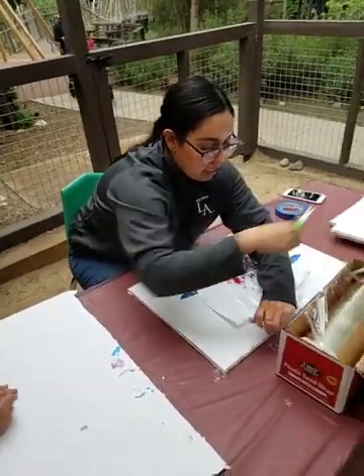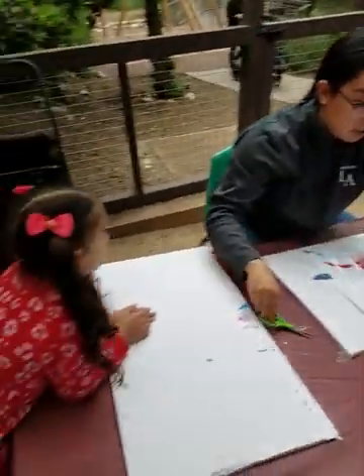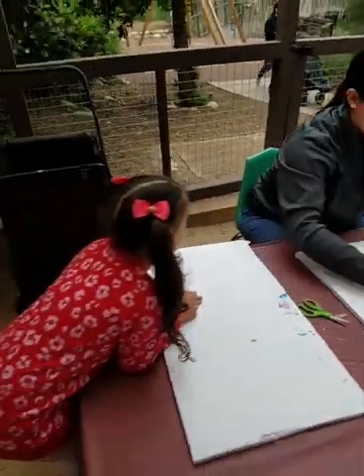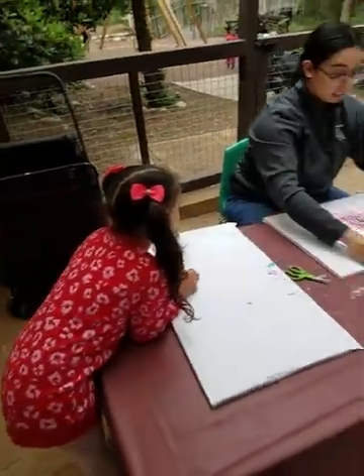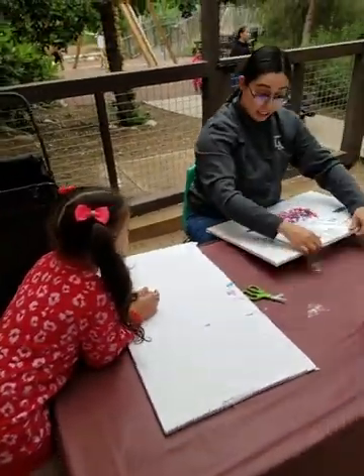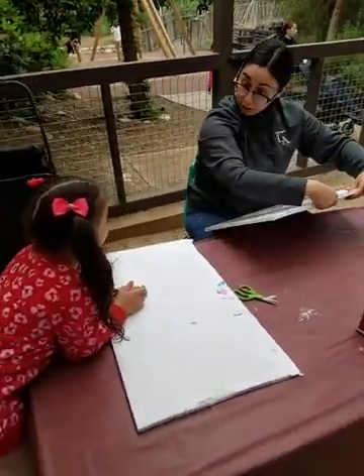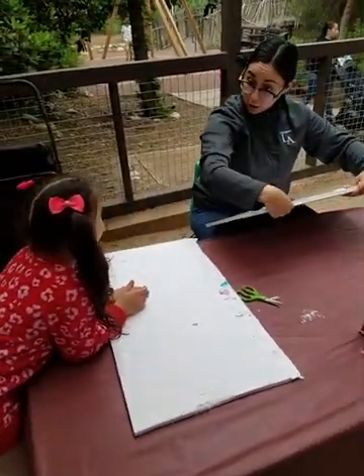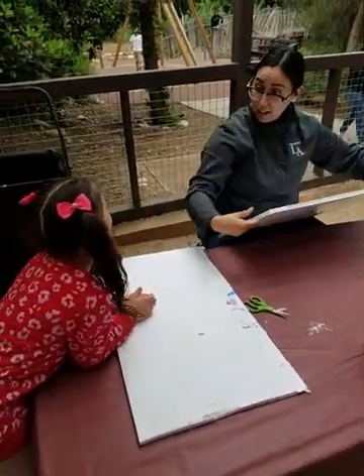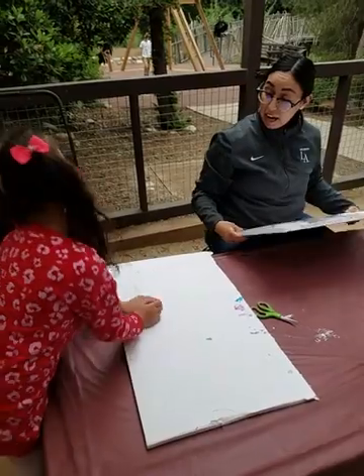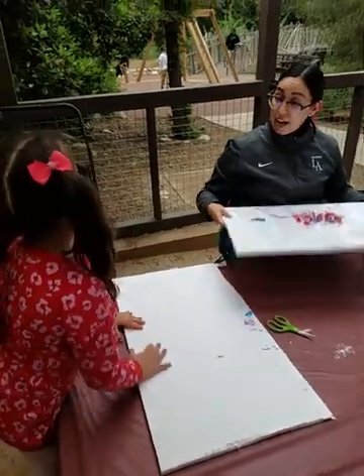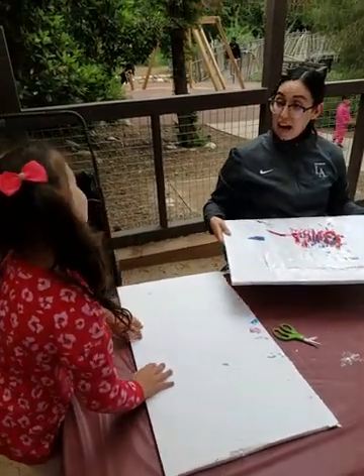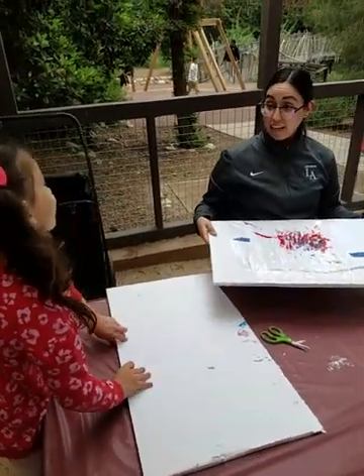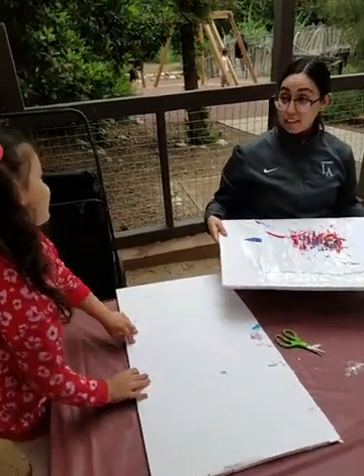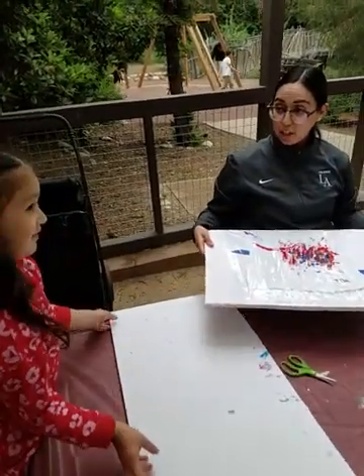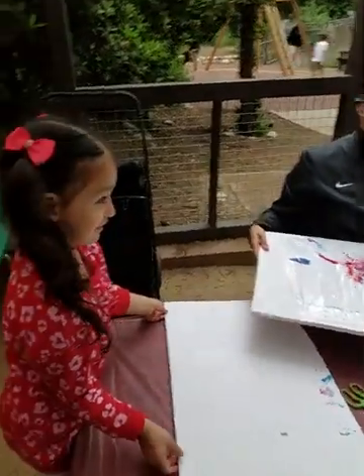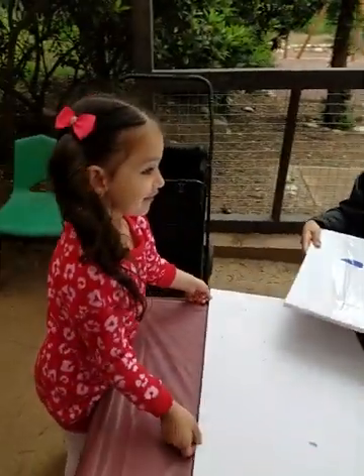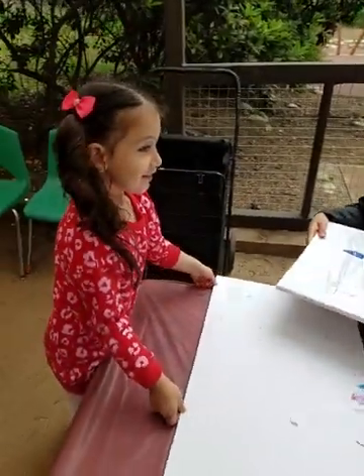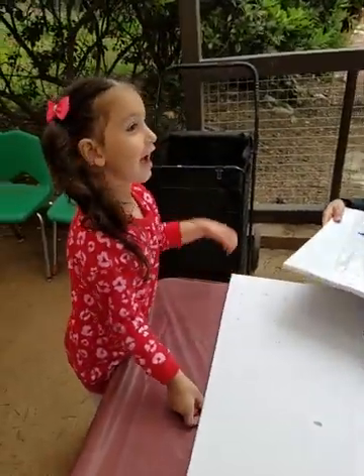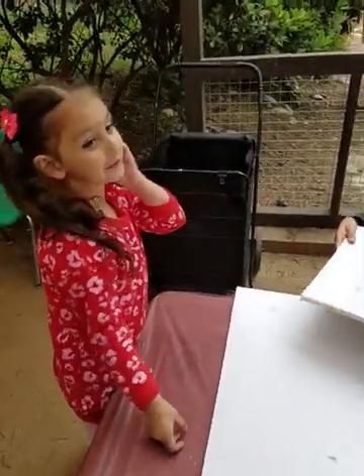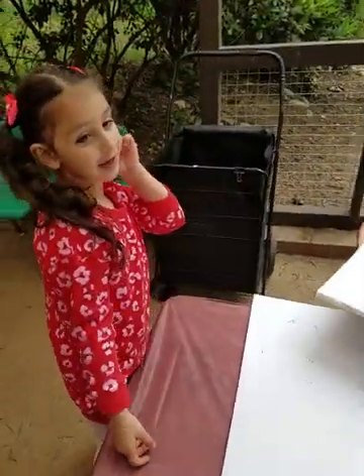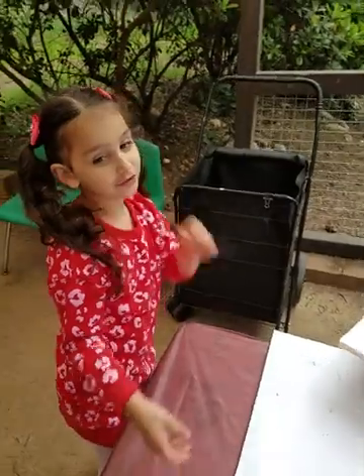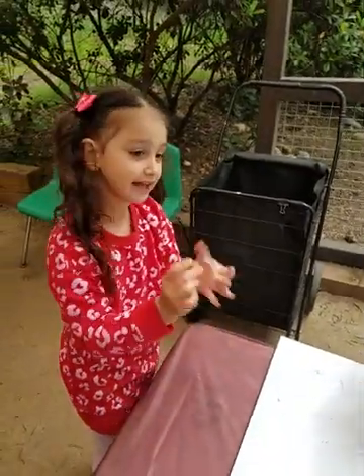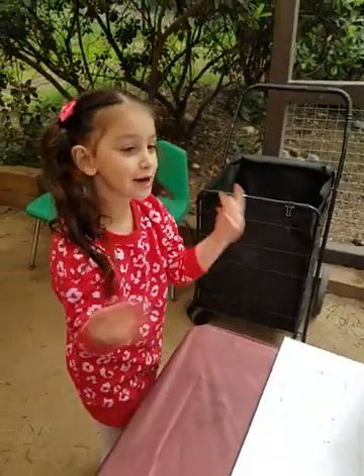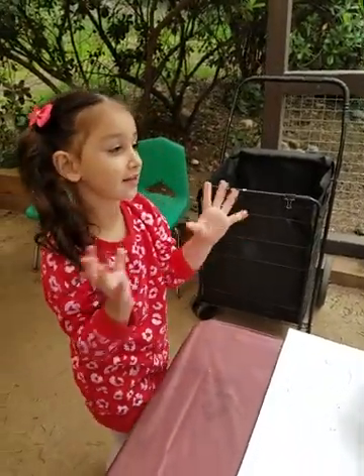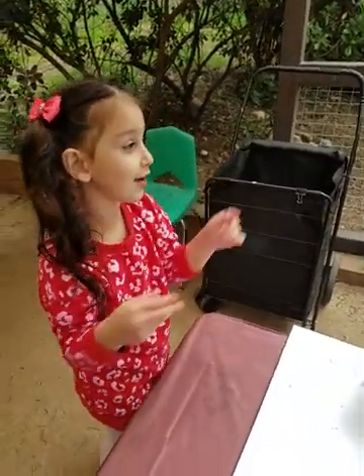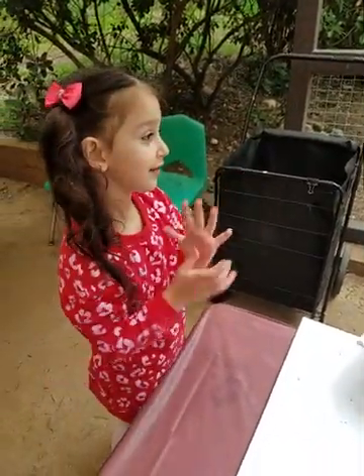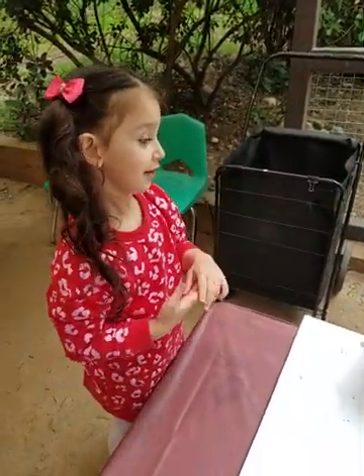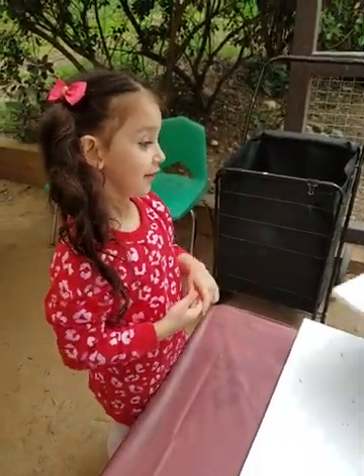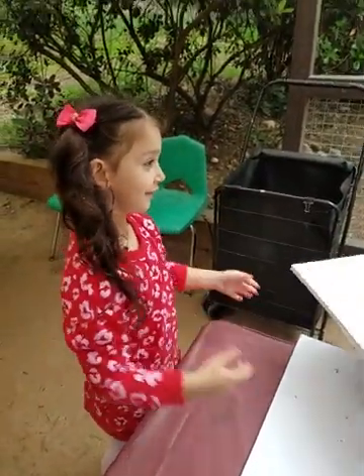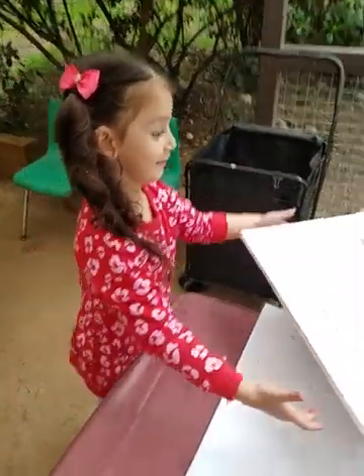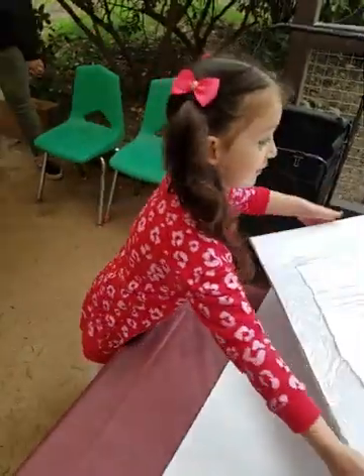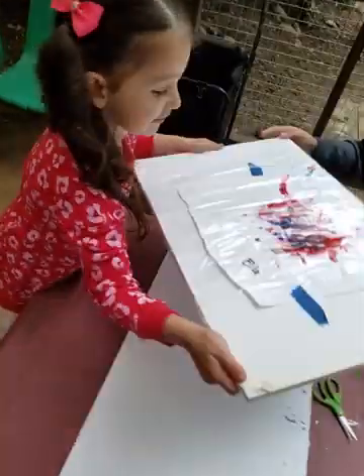There you go. You're going to smash it with your fingers, okay? I already heard that. And then when you're done, what do you do? Did you hear that part? Come back and show me when you're done.